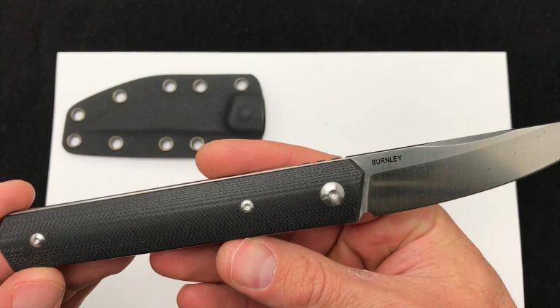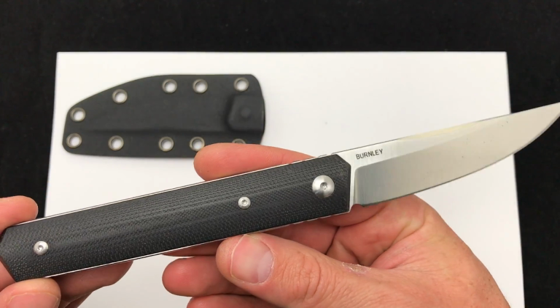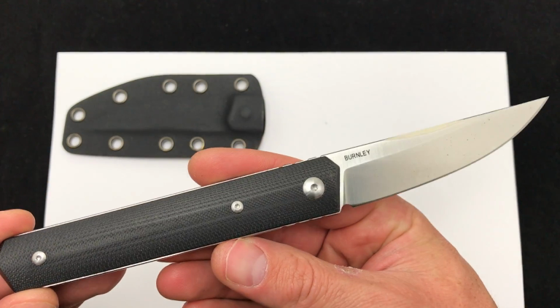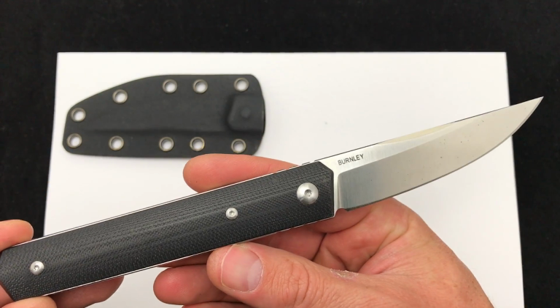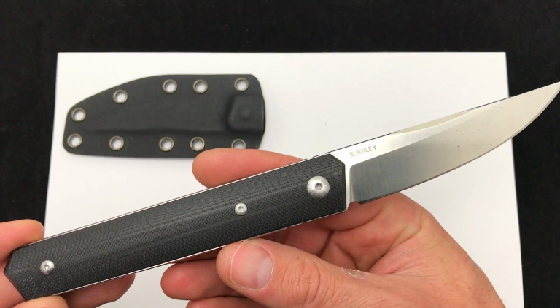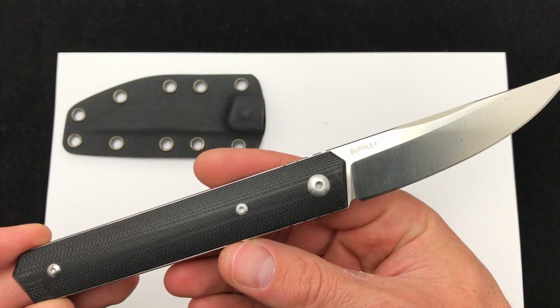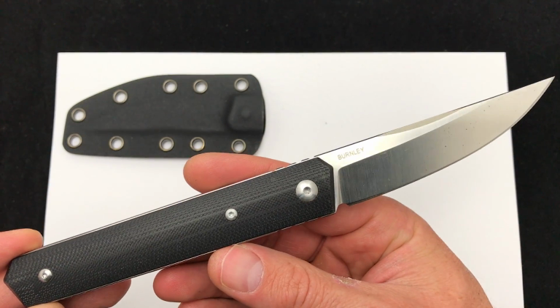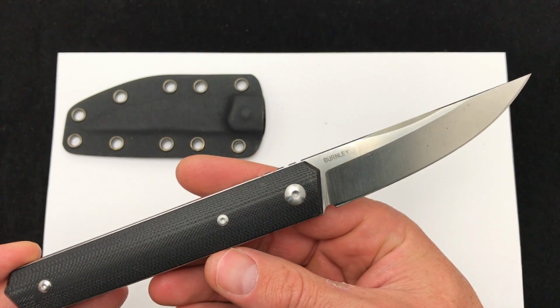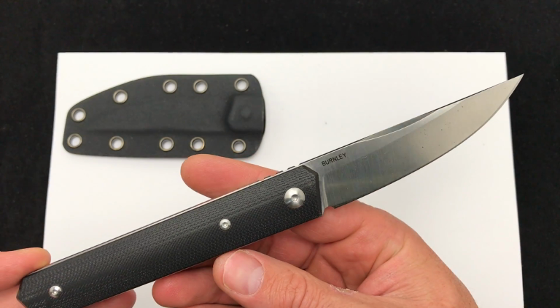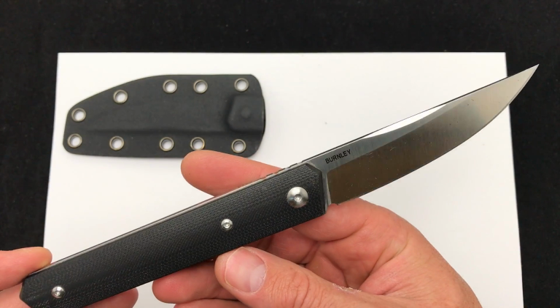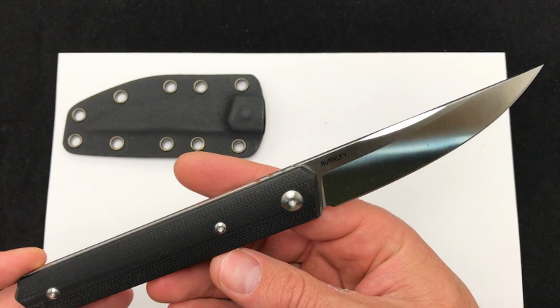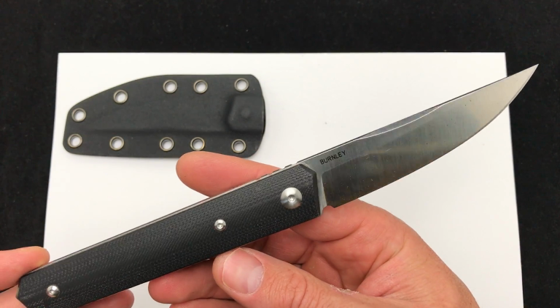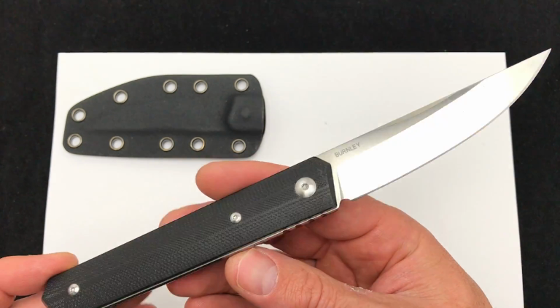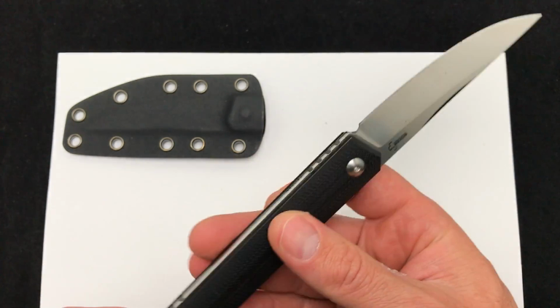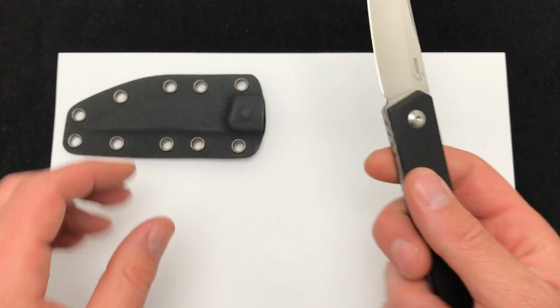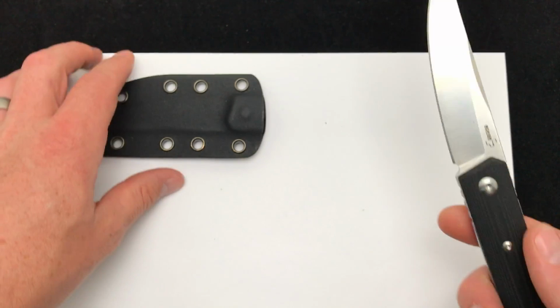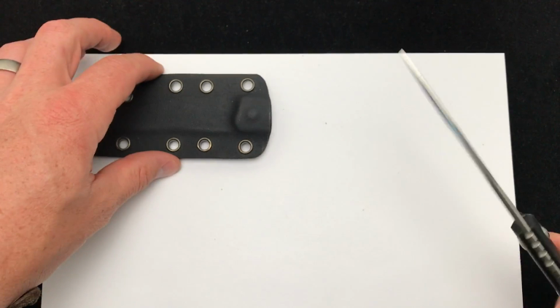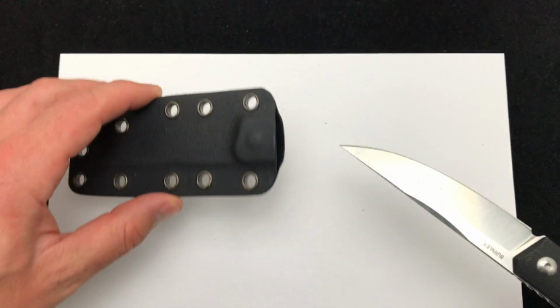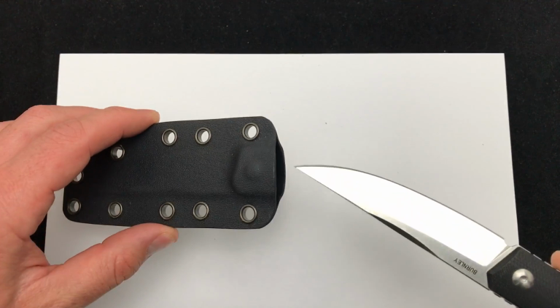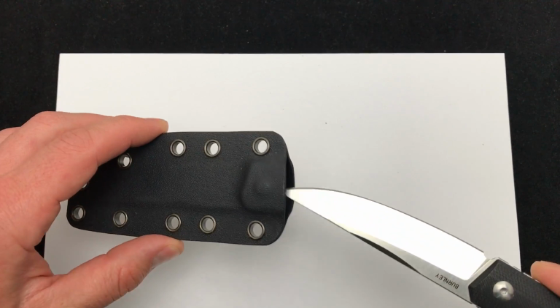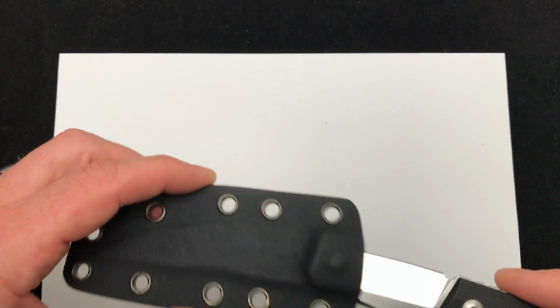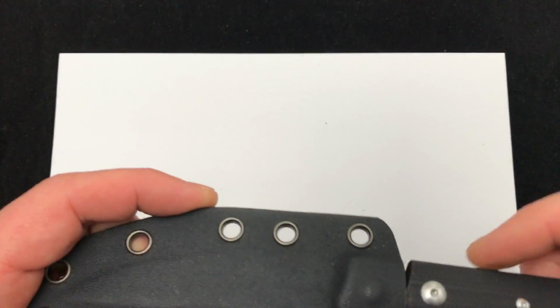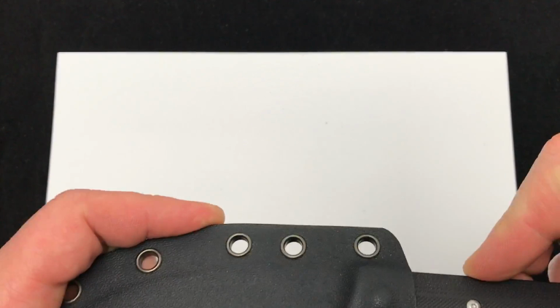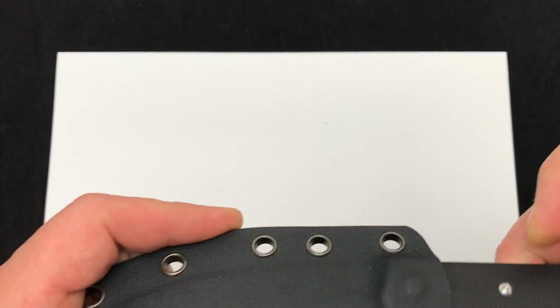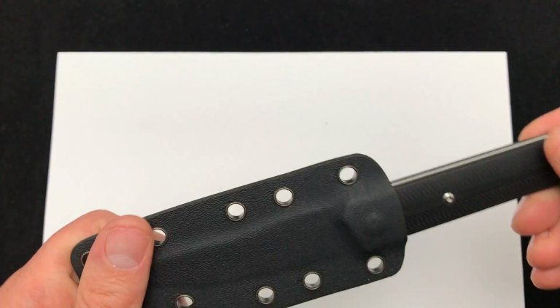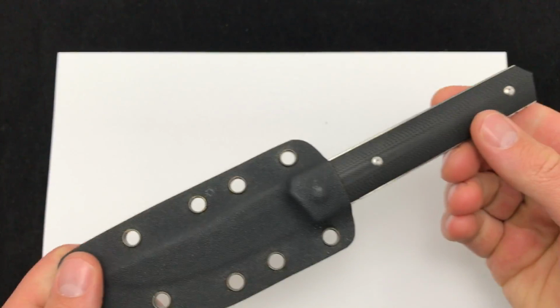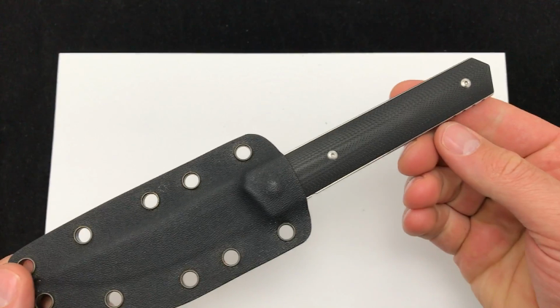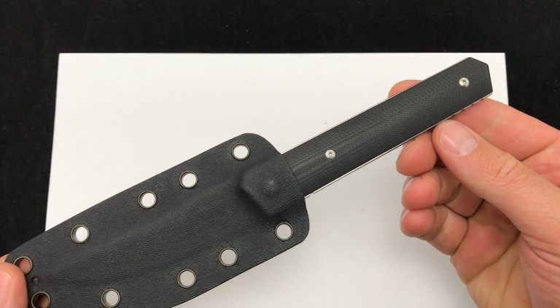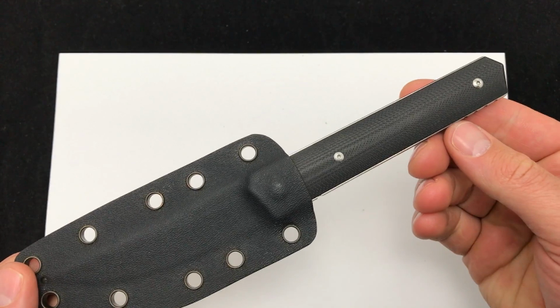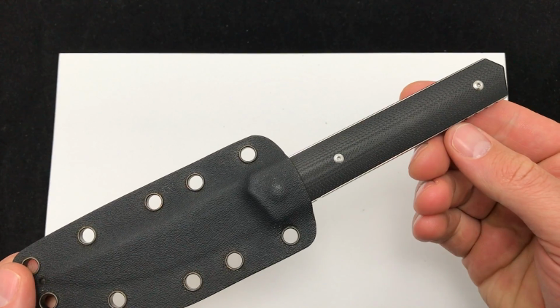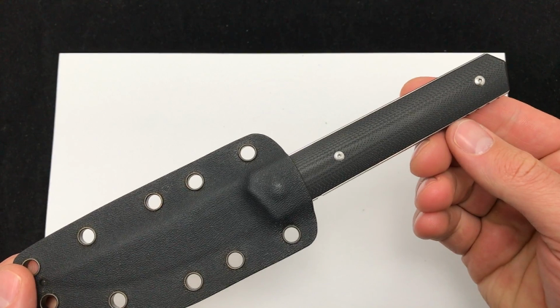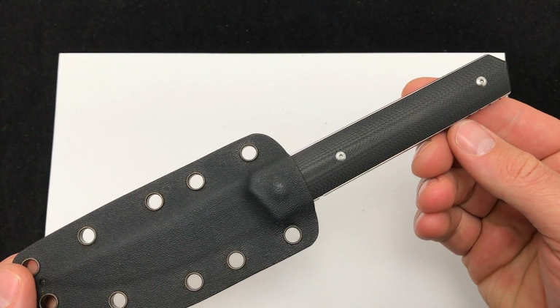Comment down below and let me know what you think about the Burnley fixed blade Quiken. Check it out — Blade Ops.